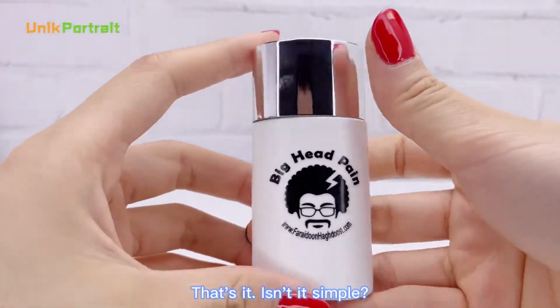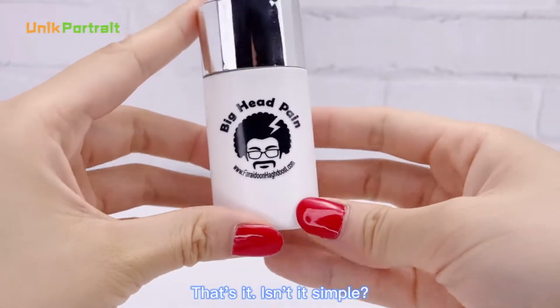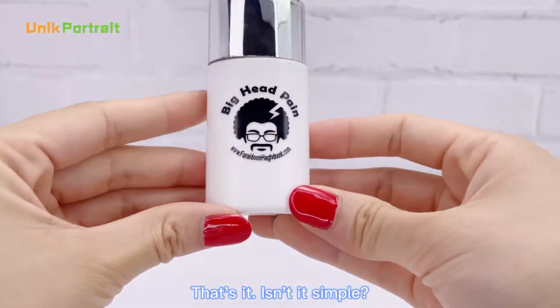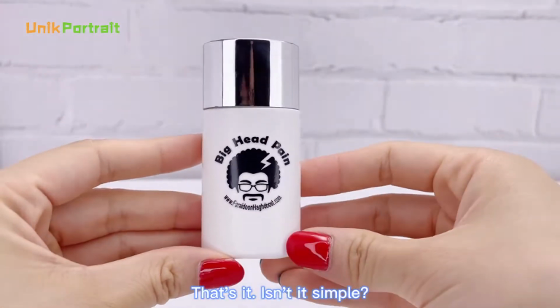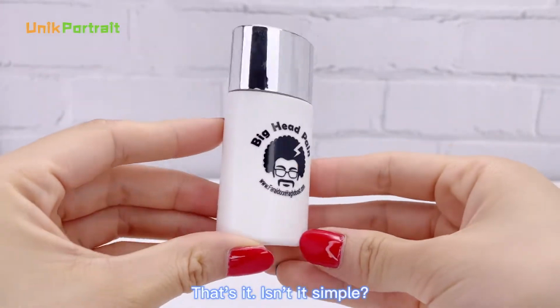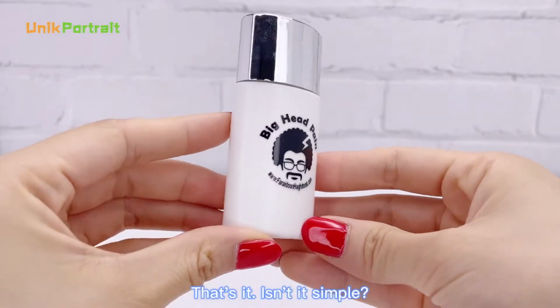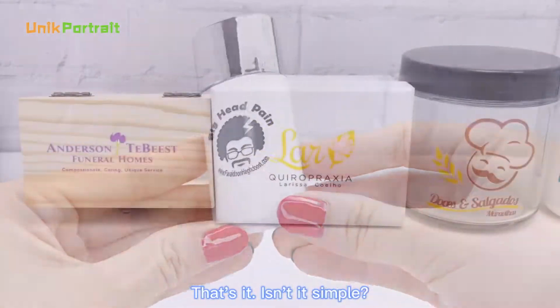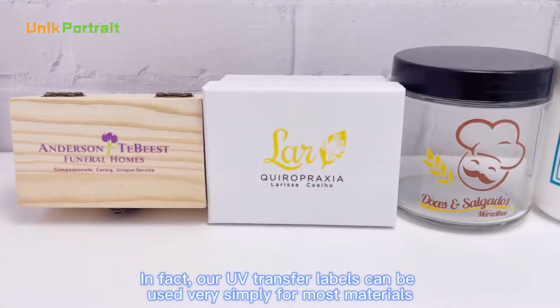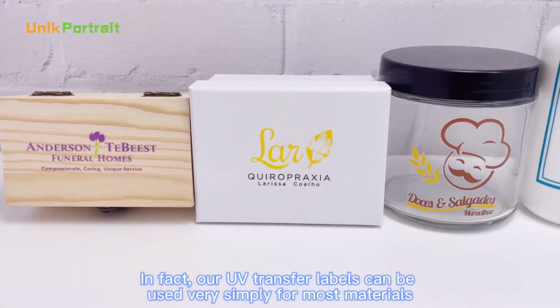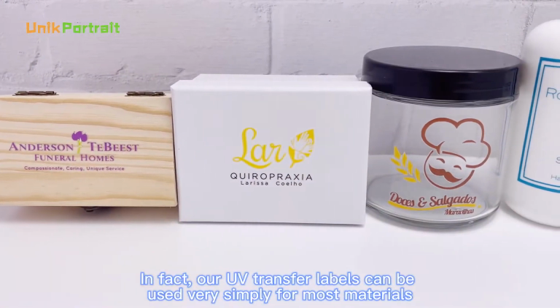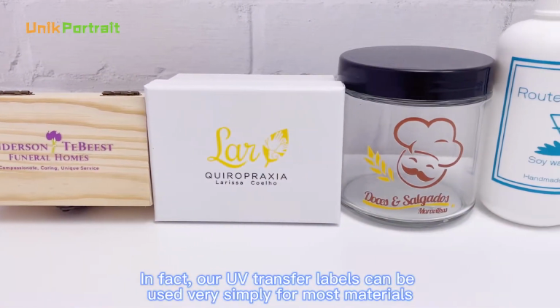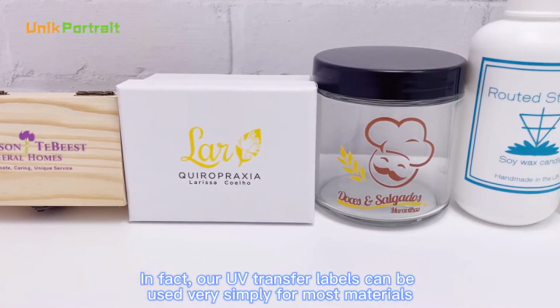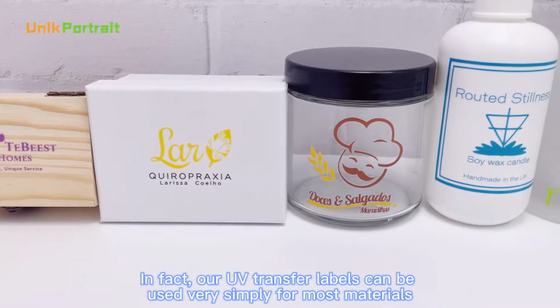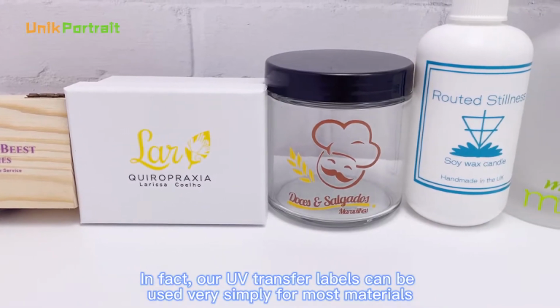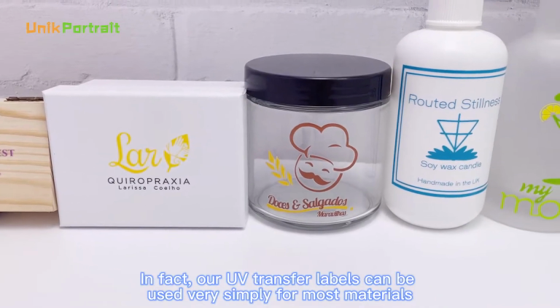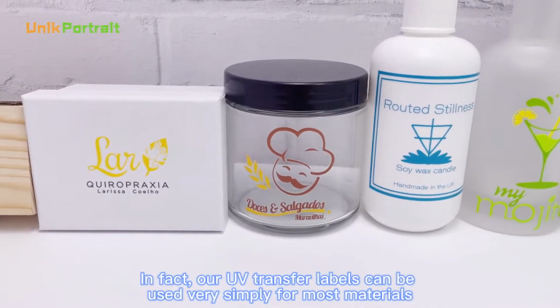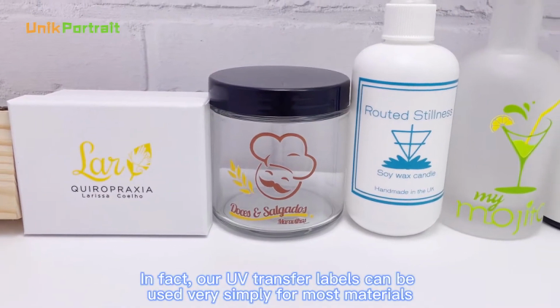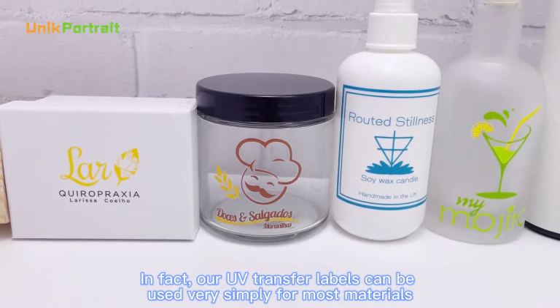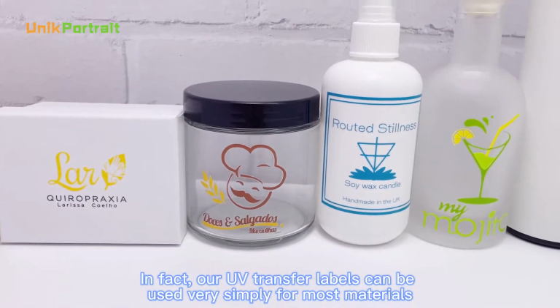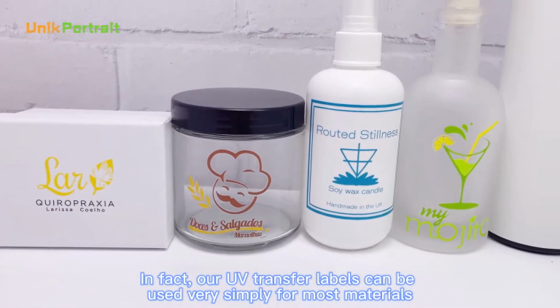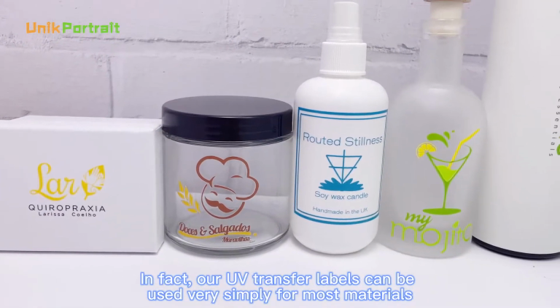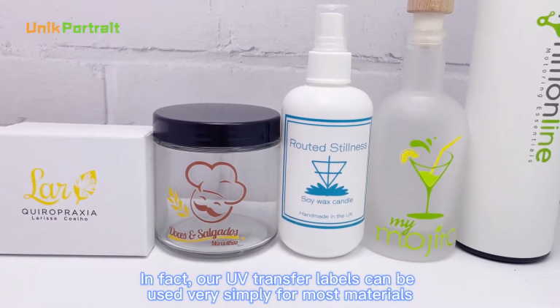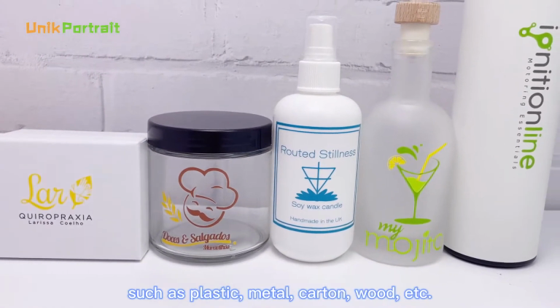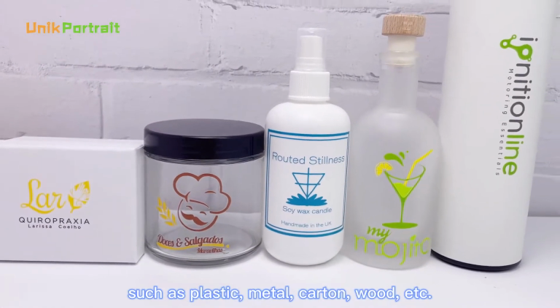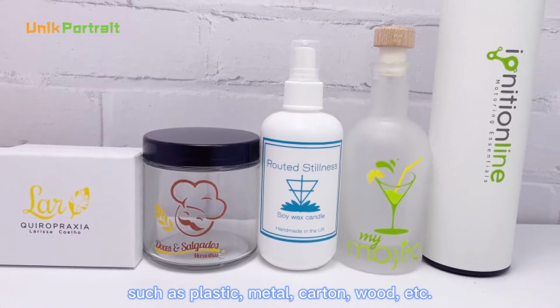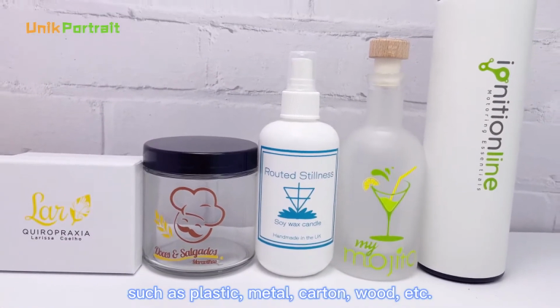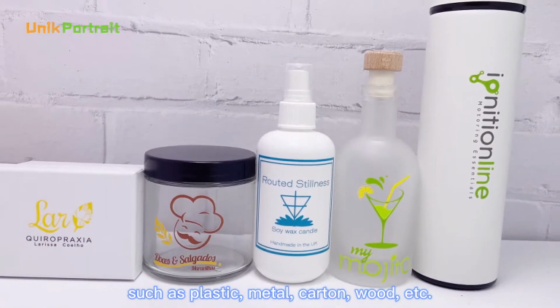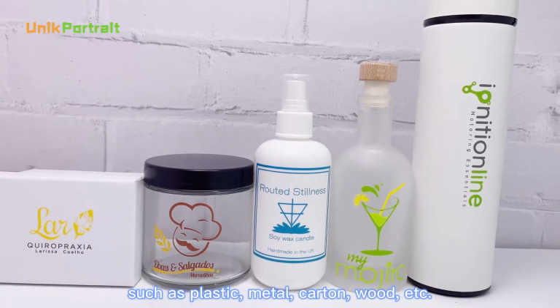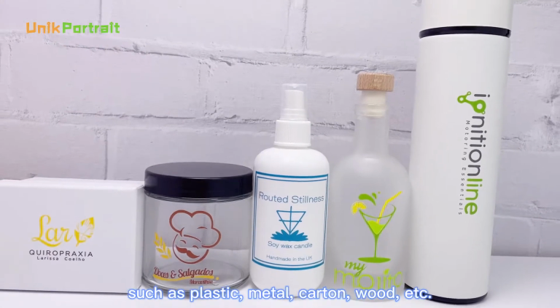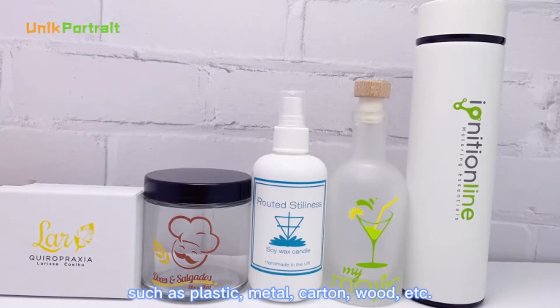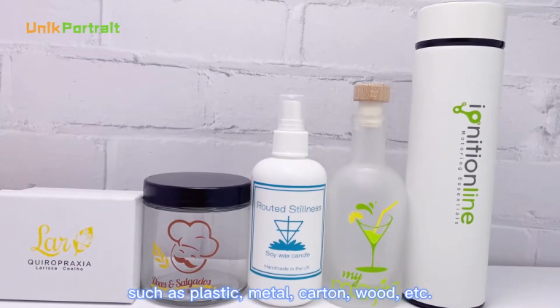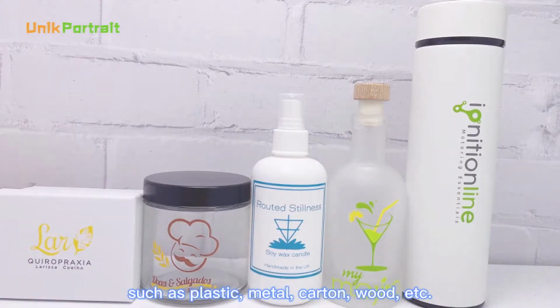That's it! Isn't it simple? In fact, our UV transfer labels can be used very simply for most materials, such as plastic, metal, carton, wood, etc.